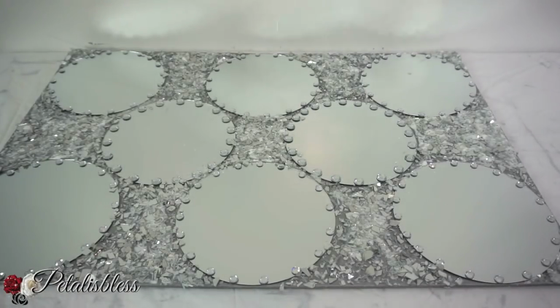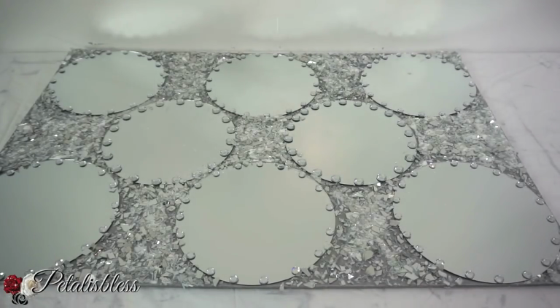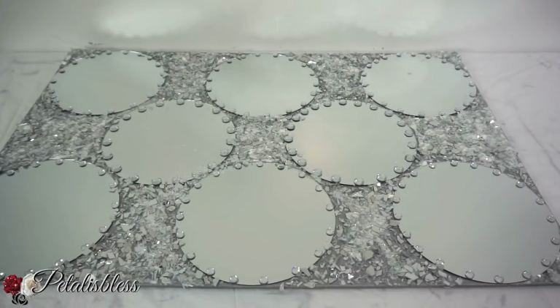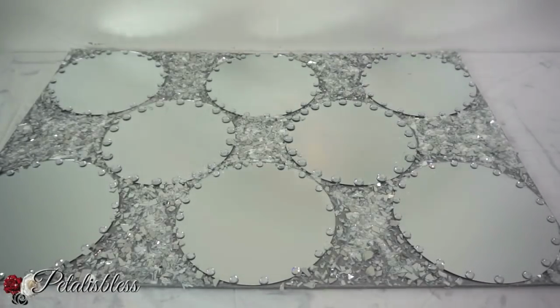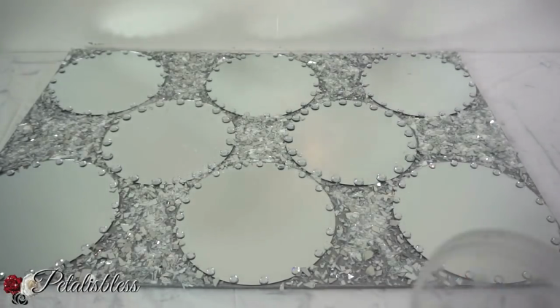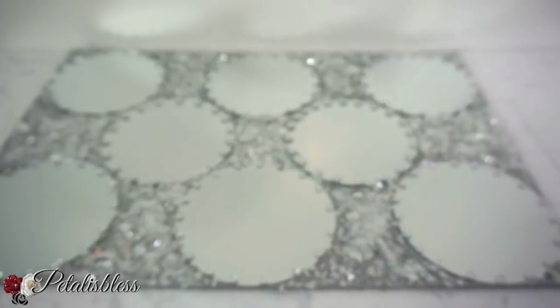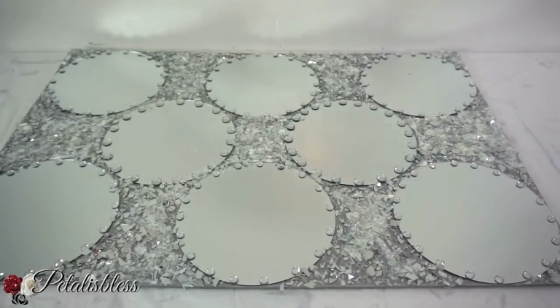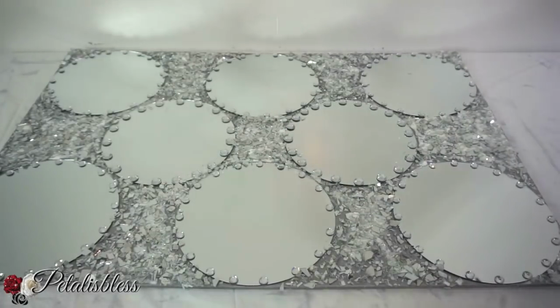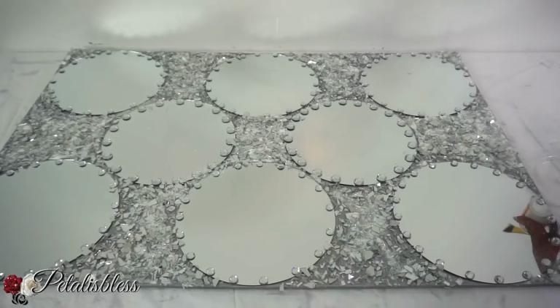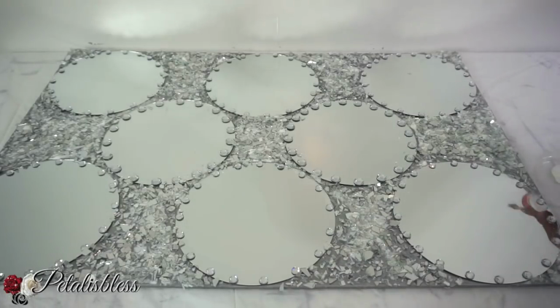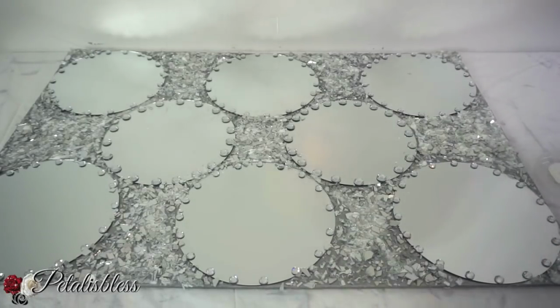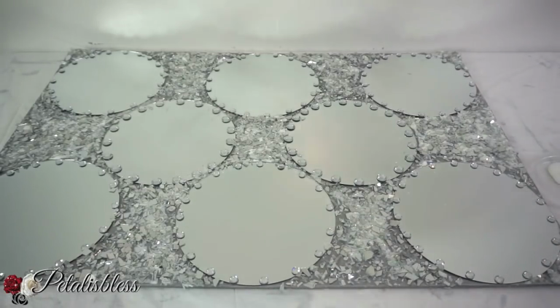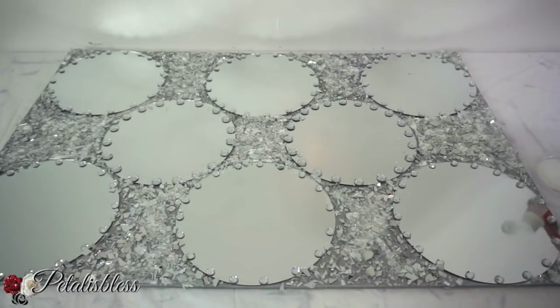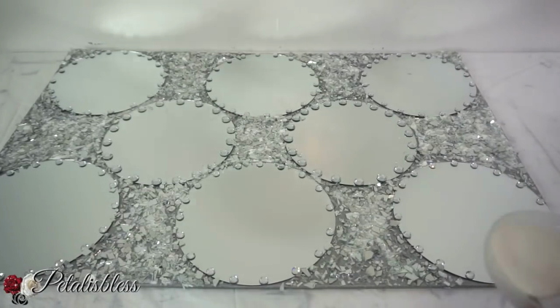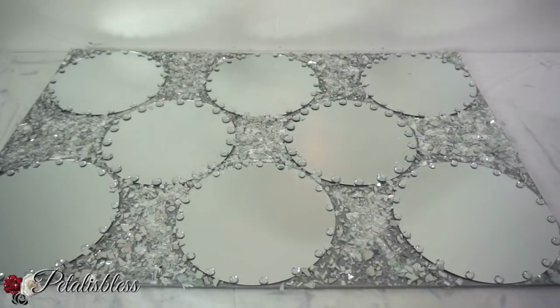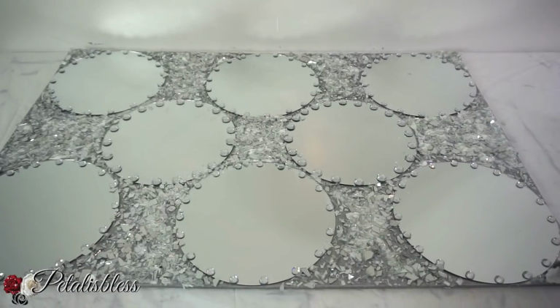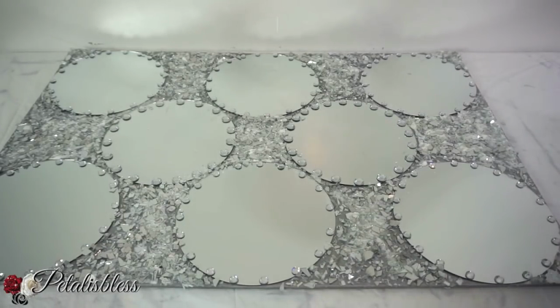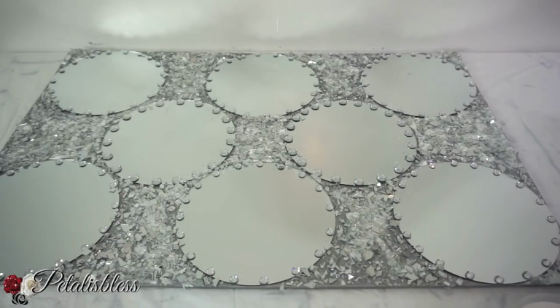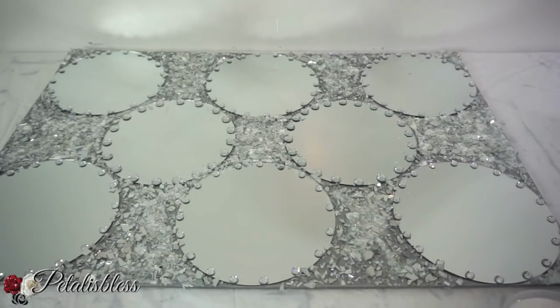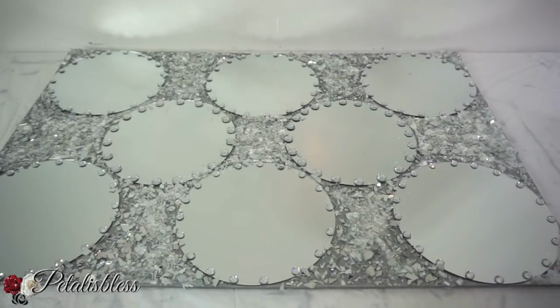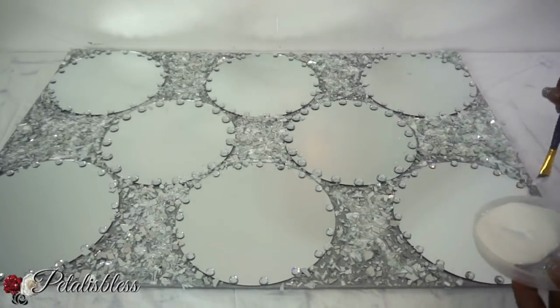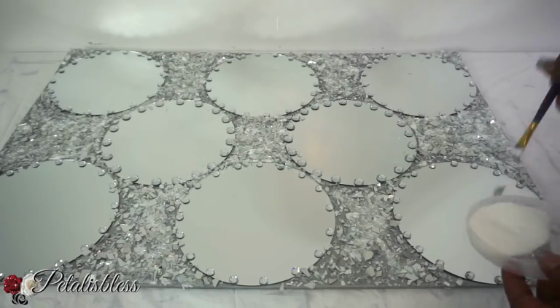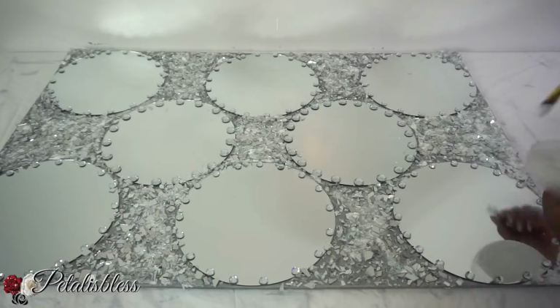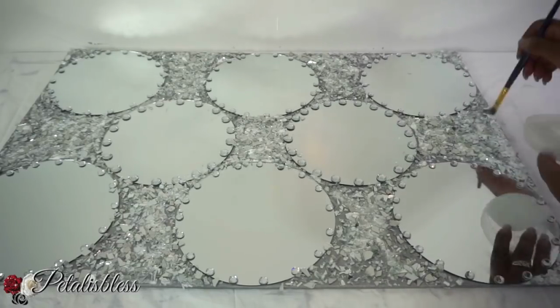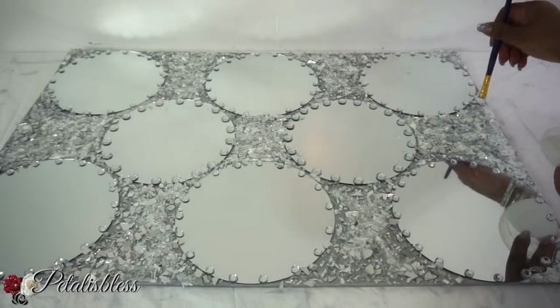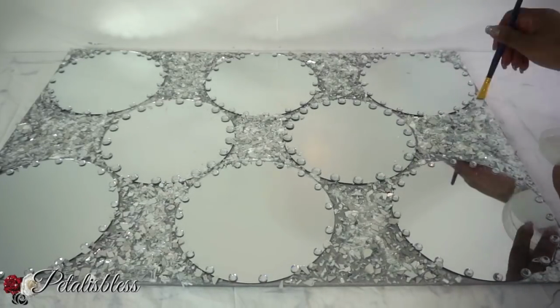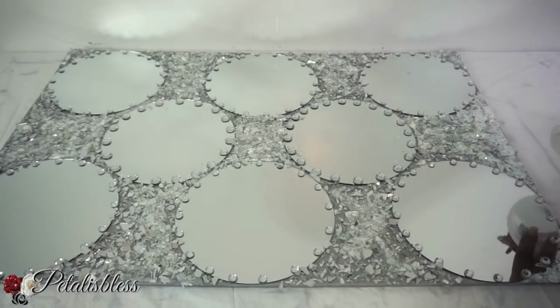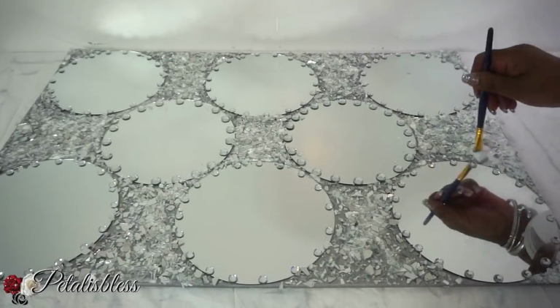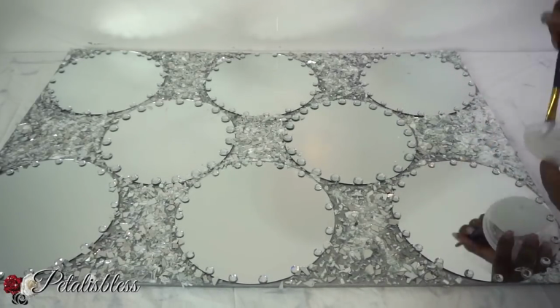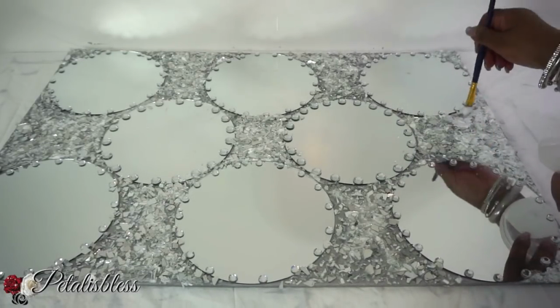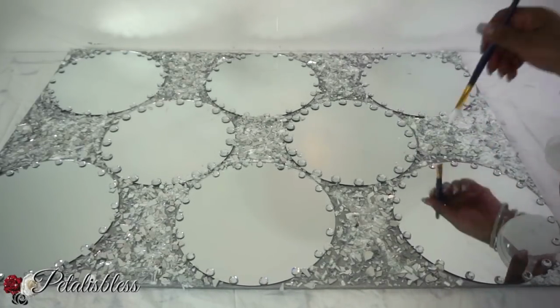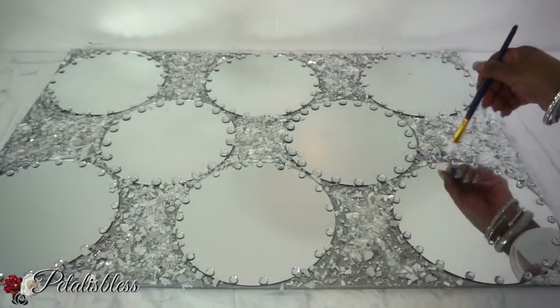Now that our design is dry with the Mod Podge, we're going to apply two more coats of Mod Podge going over the crushed glass to seal in the glass, so you won't have any fallout once you hang up our art piece.